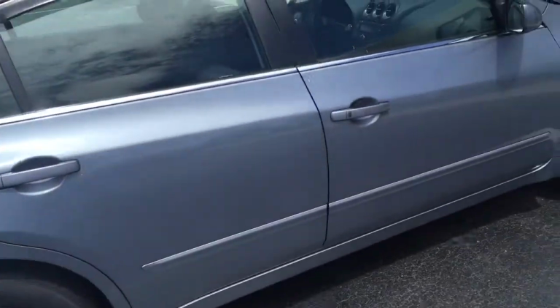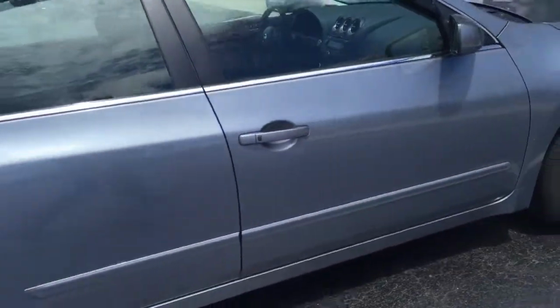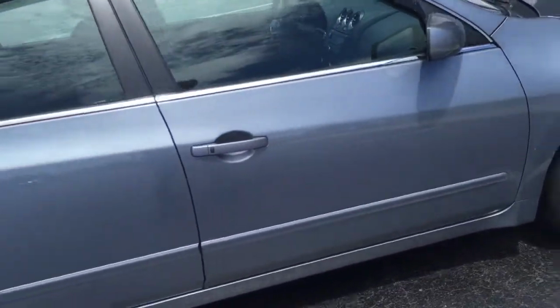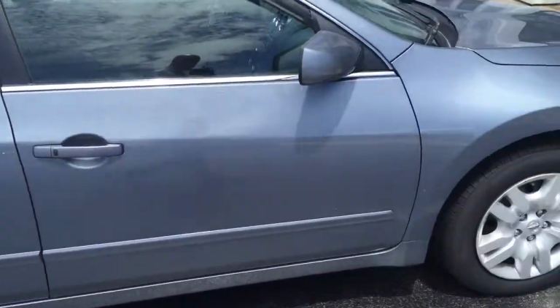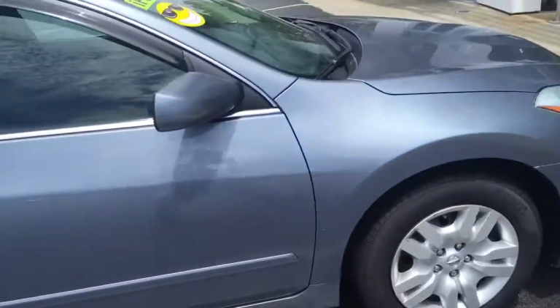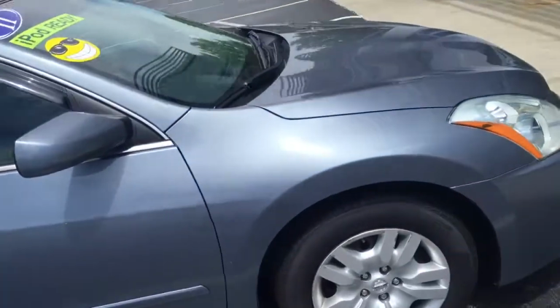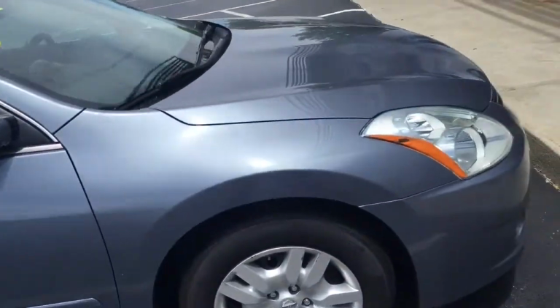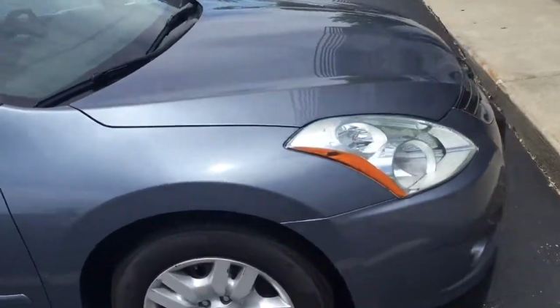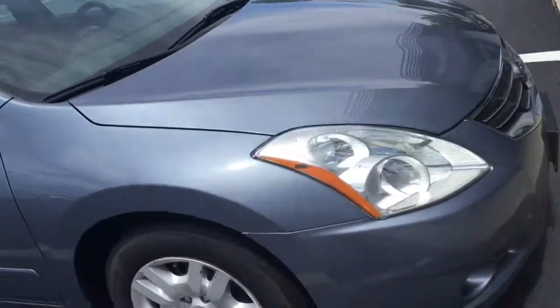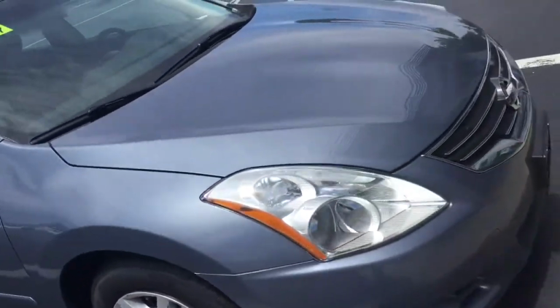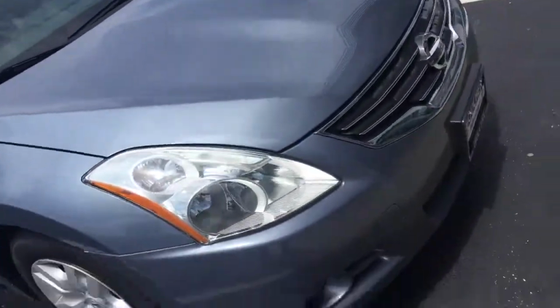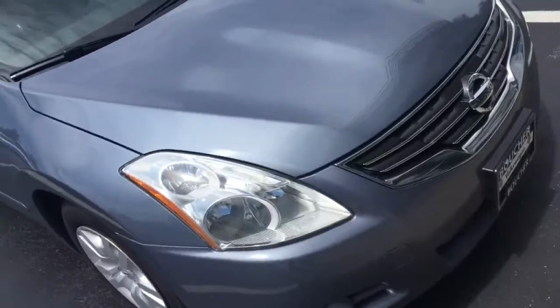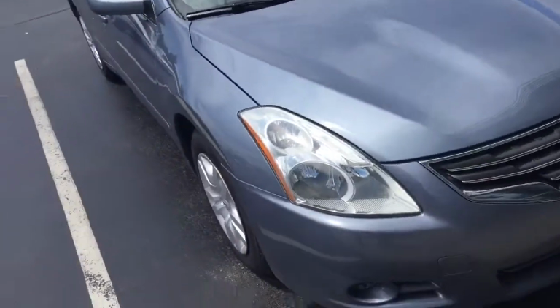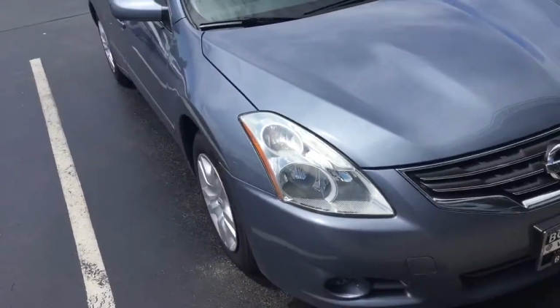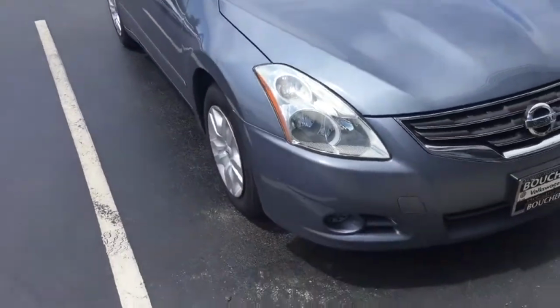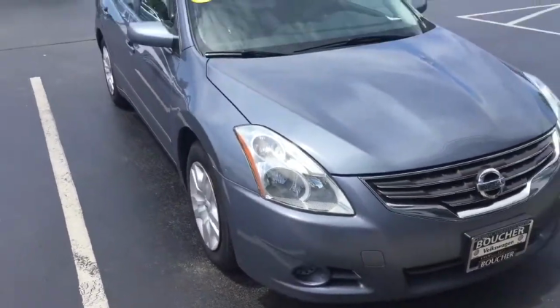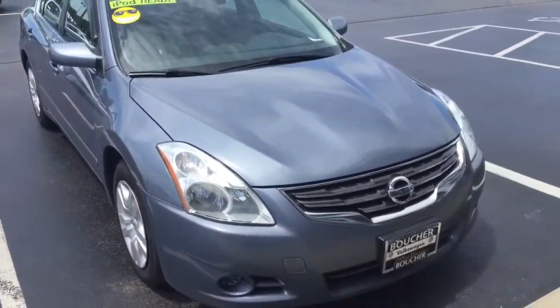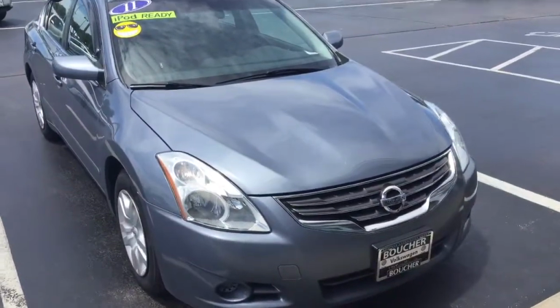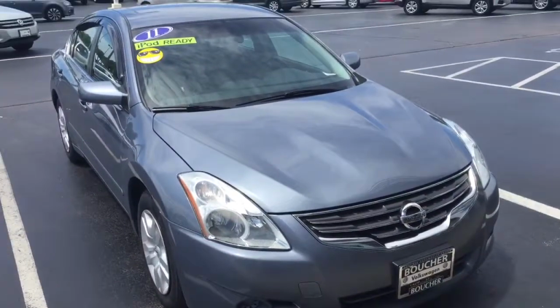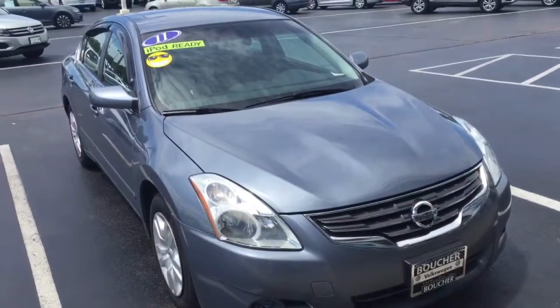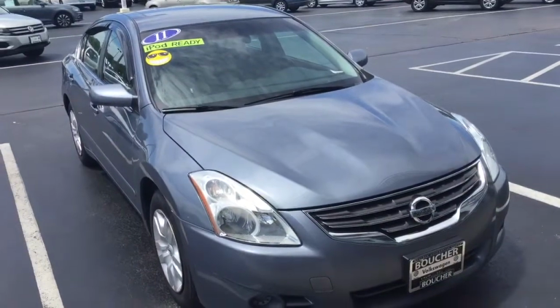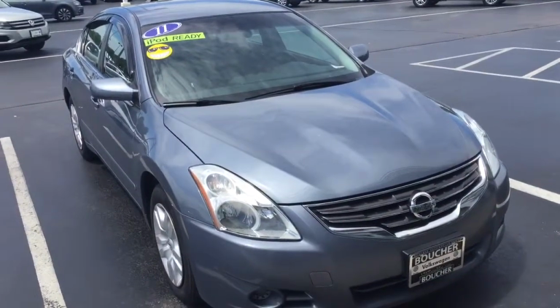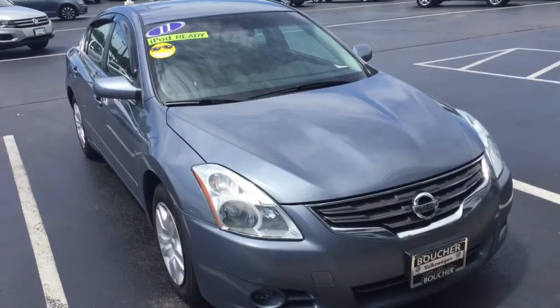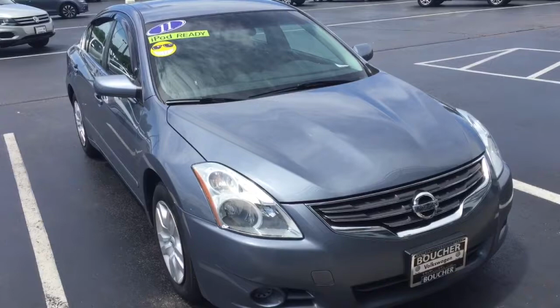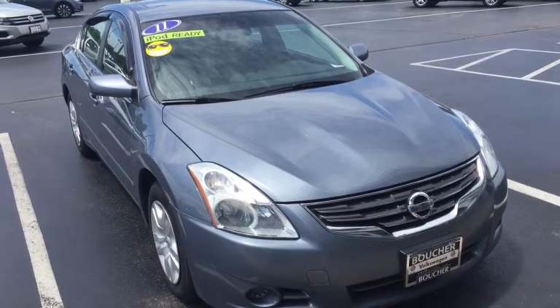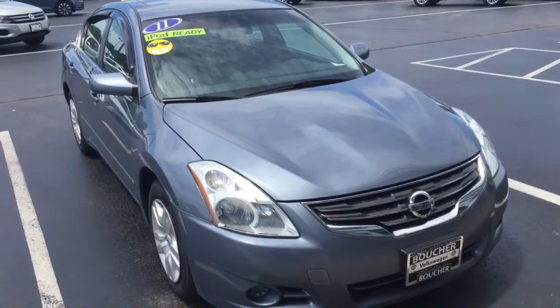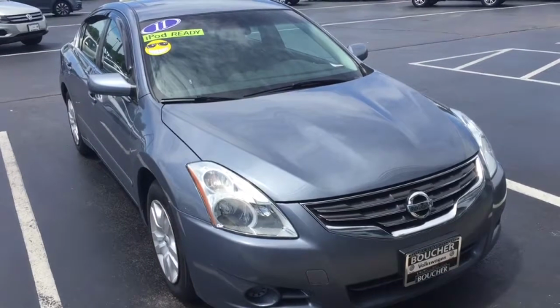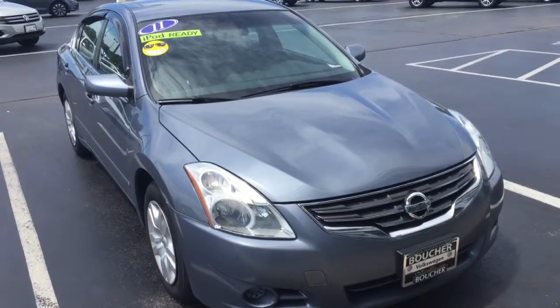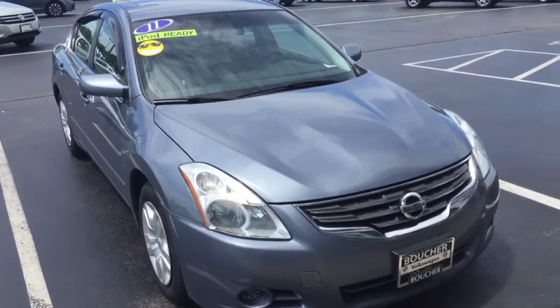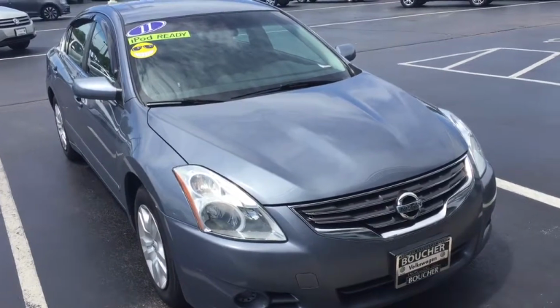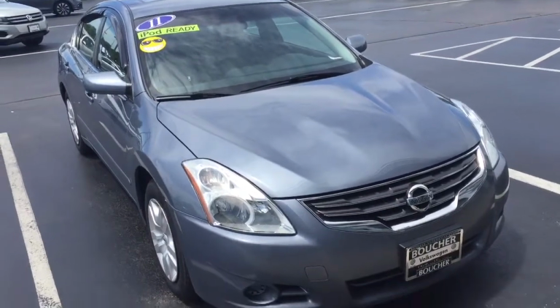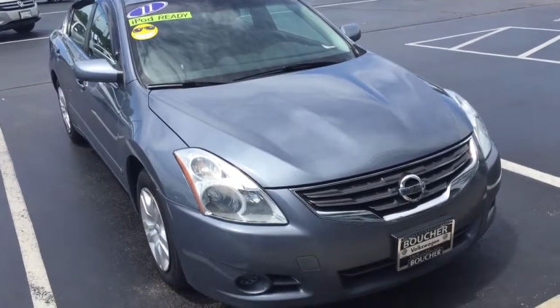We have a price to sell this month at $7,400. I'd be happy to show it to you or answer any other questions you might have. You can reach me at 414-525-1100. Again, my name is Nick.